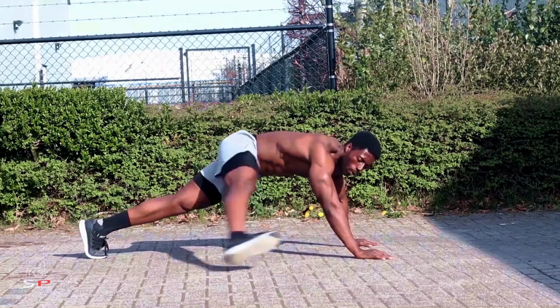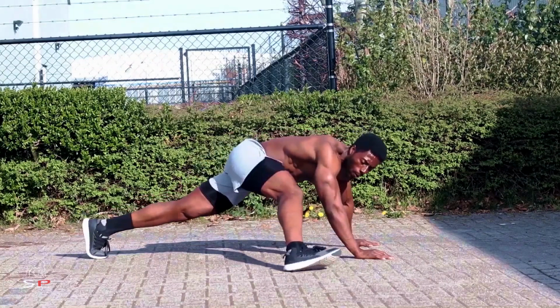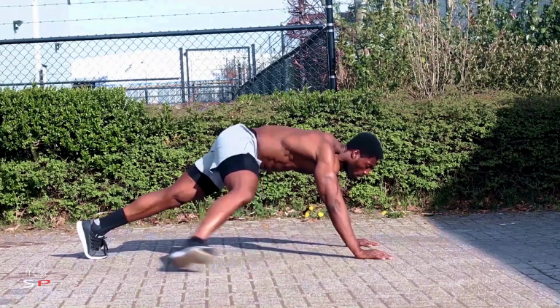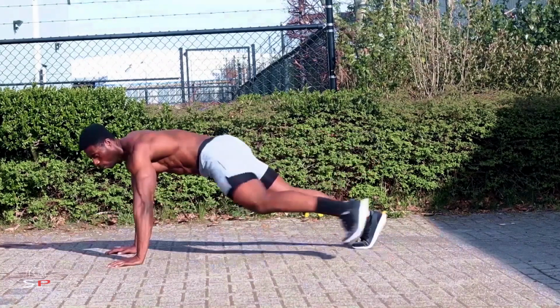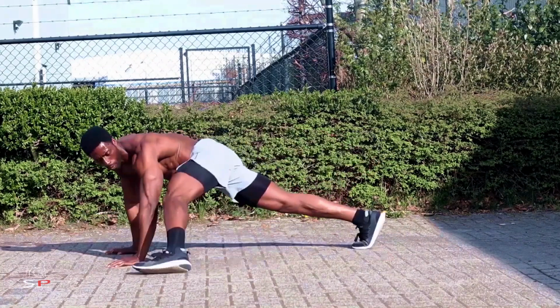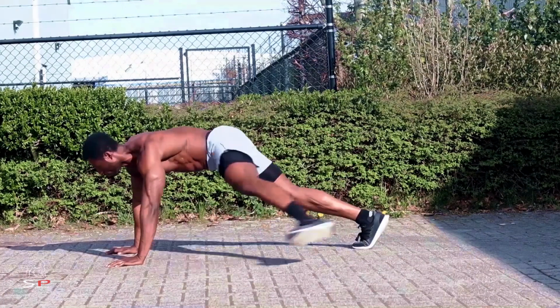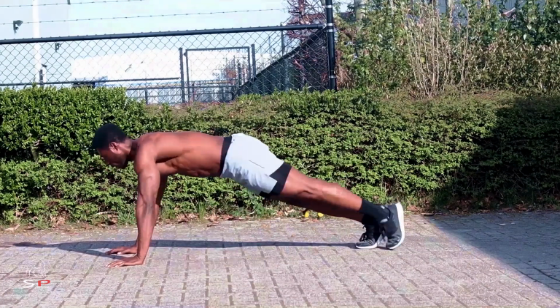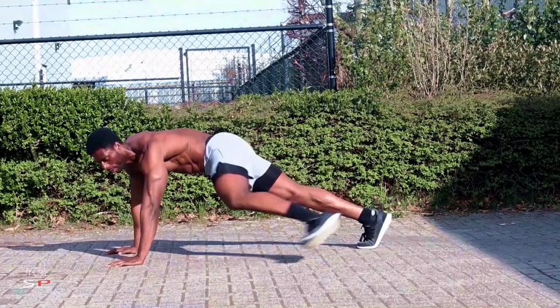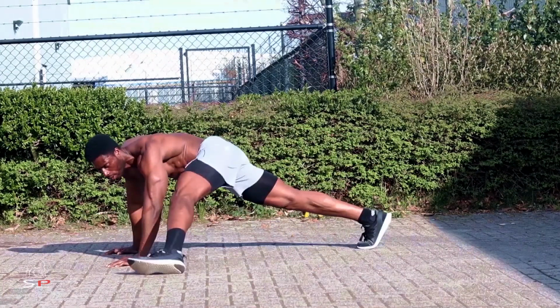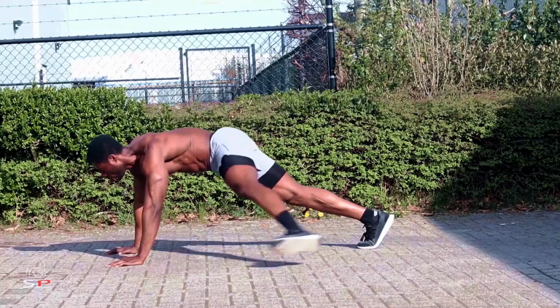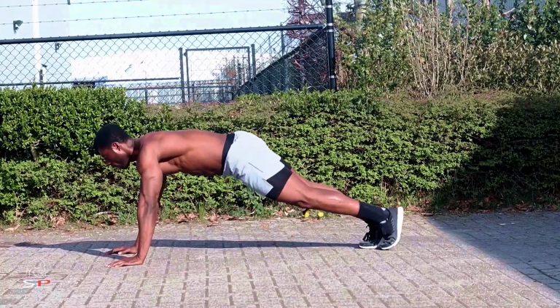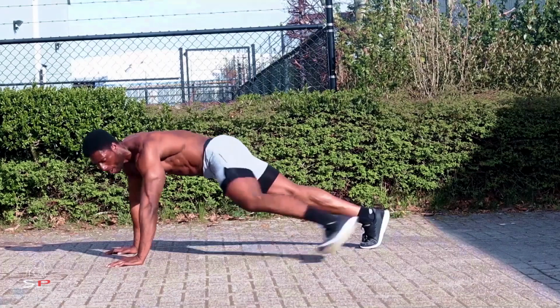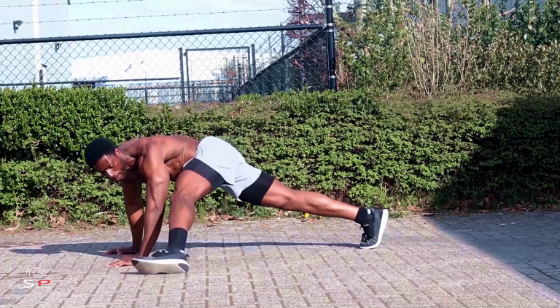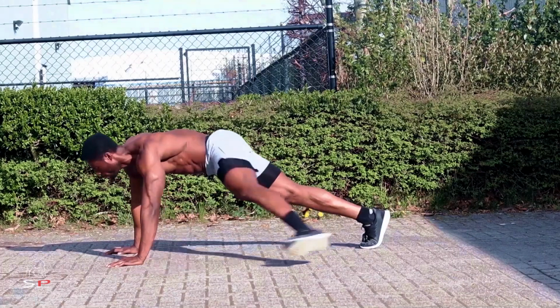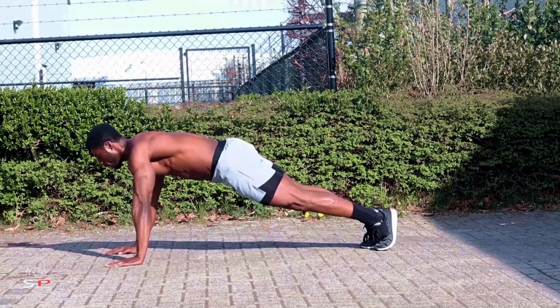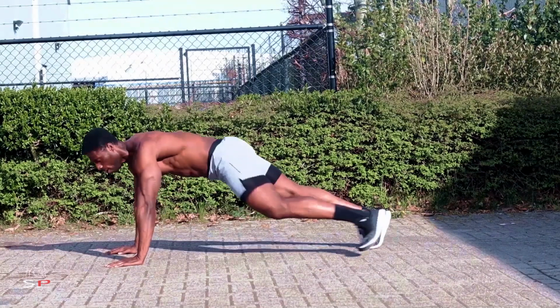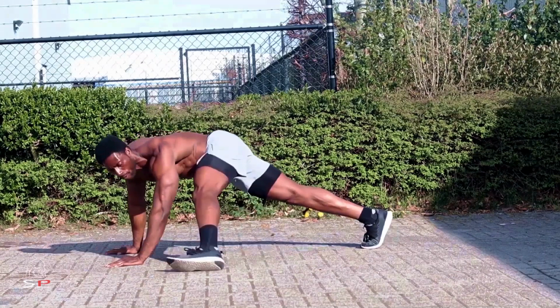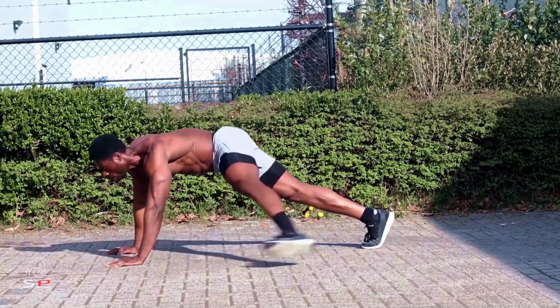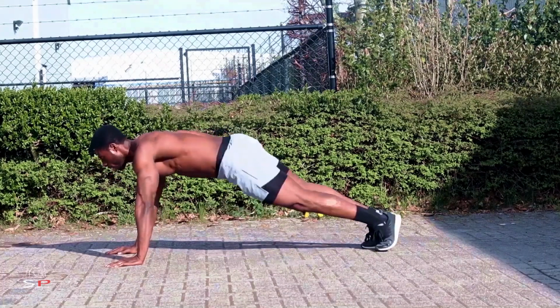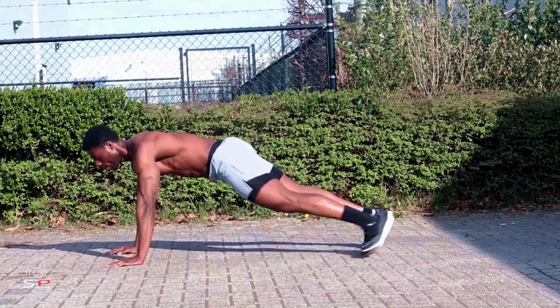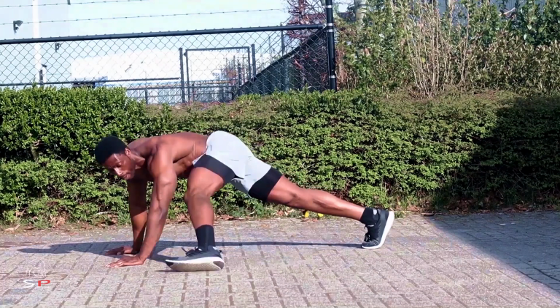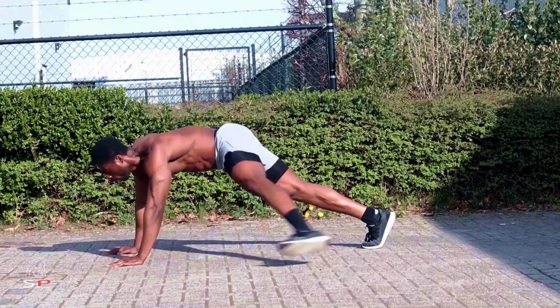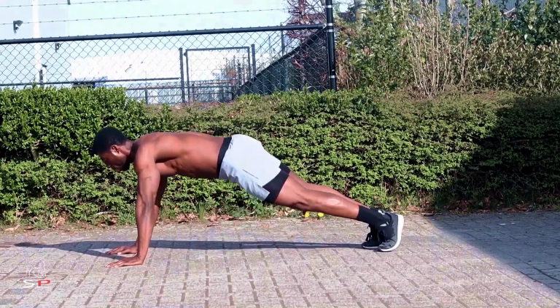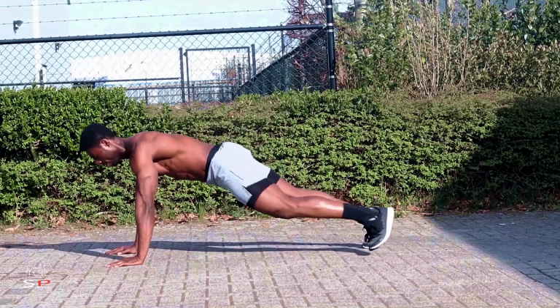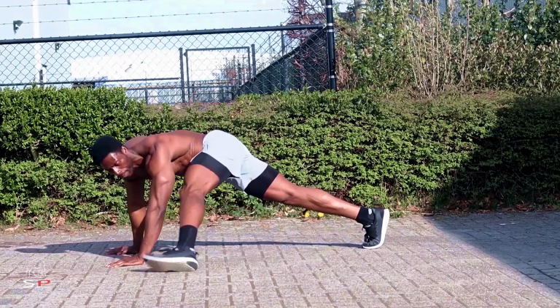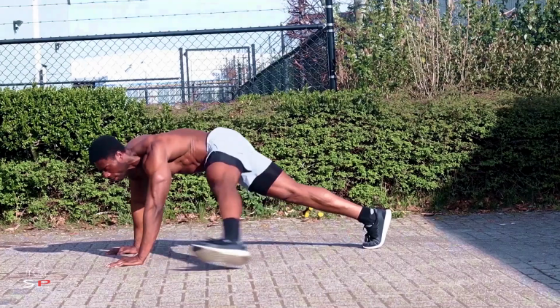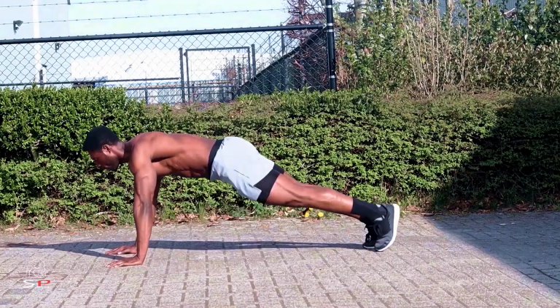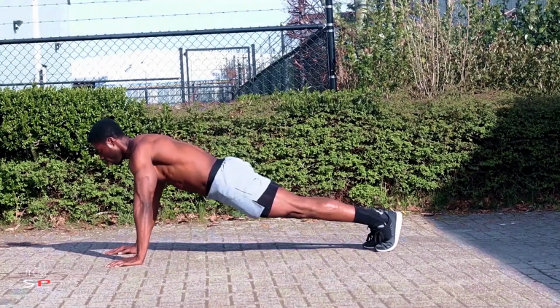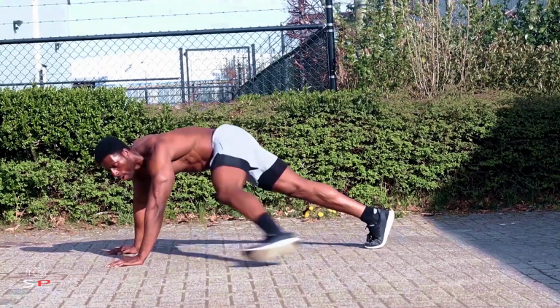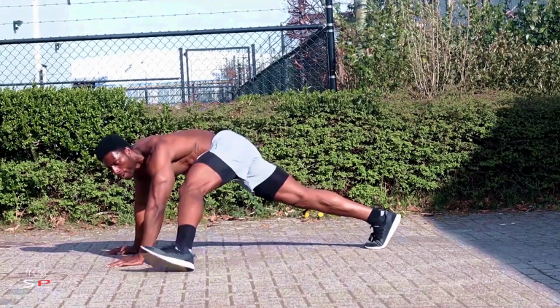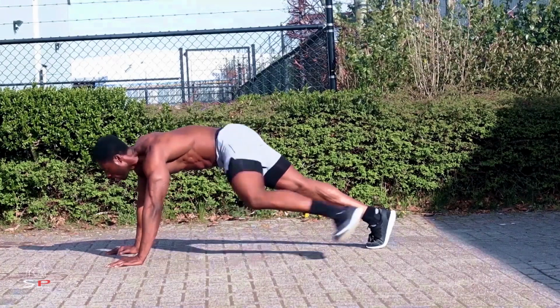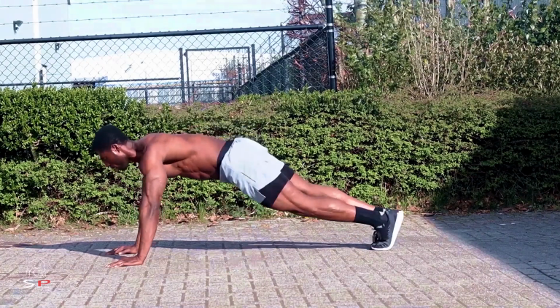Last but not least, we are going to kick forward and outwards towards our arm and bring it back. Once we reach our arm level, we can try and hold it, then bring it back. As simple as that.